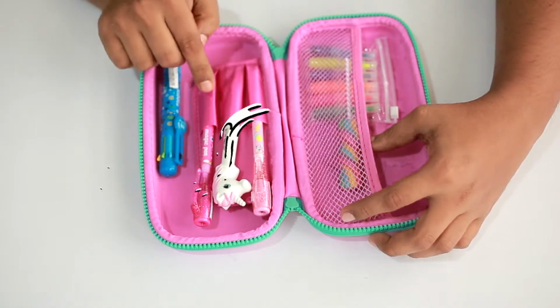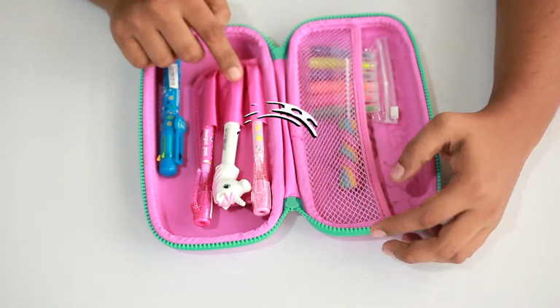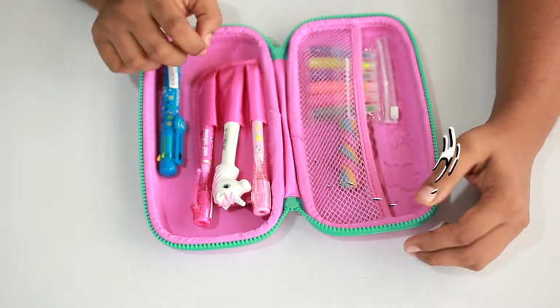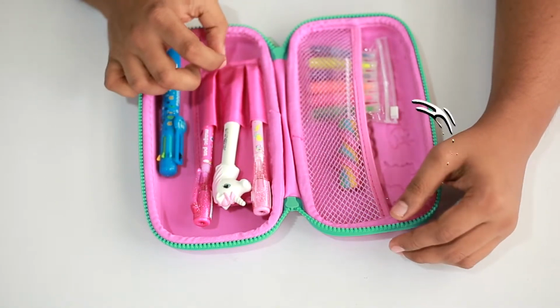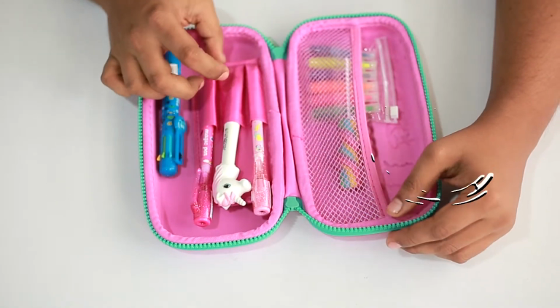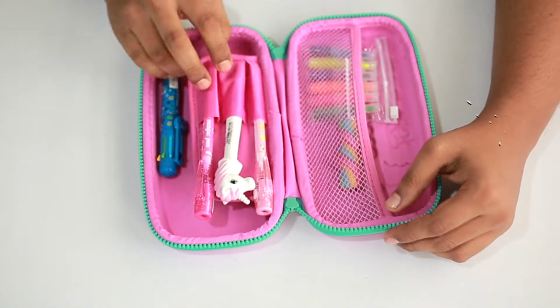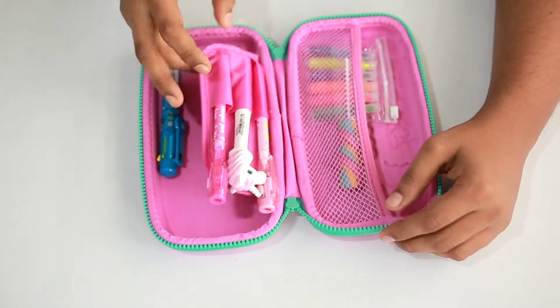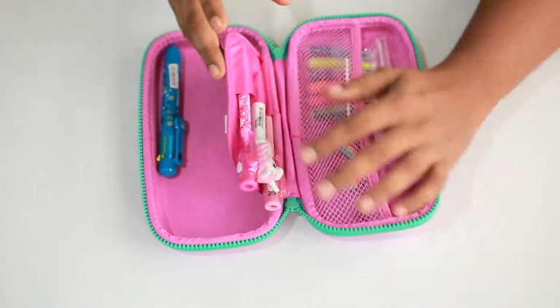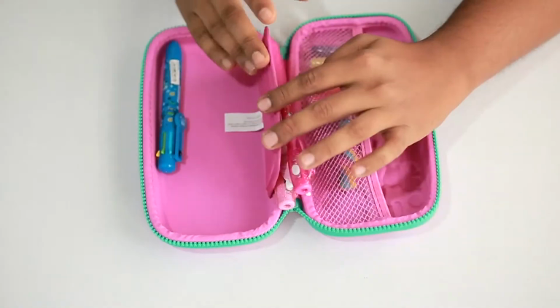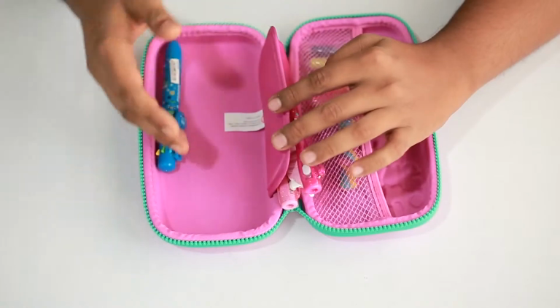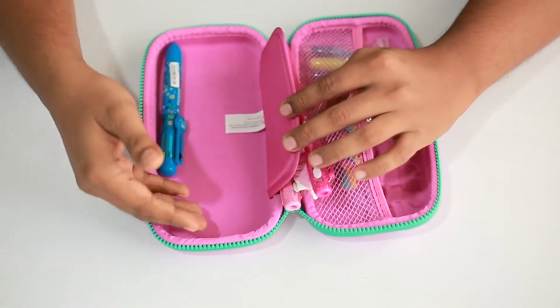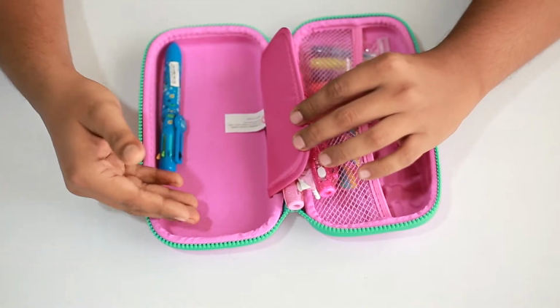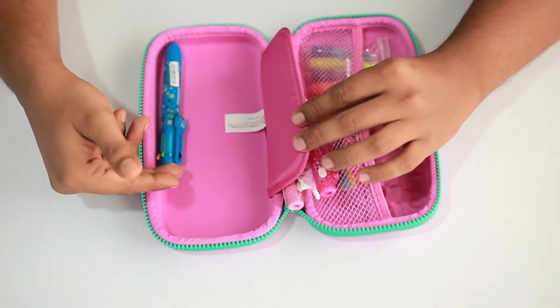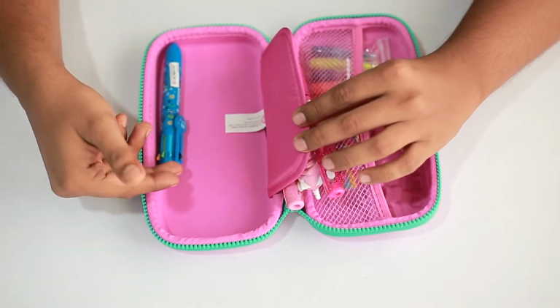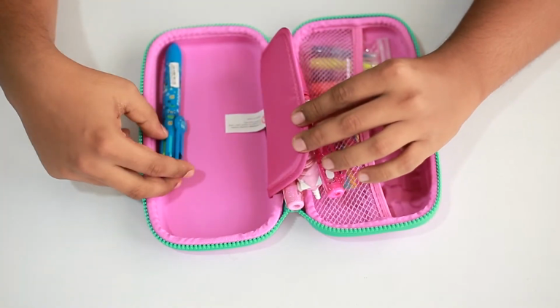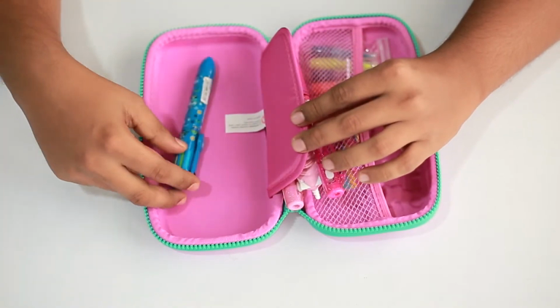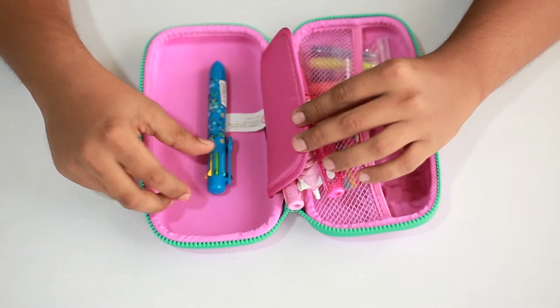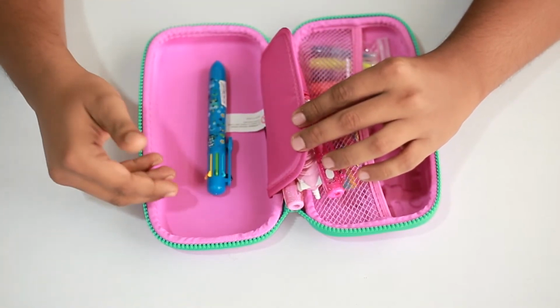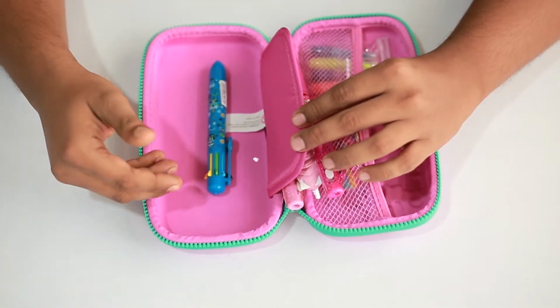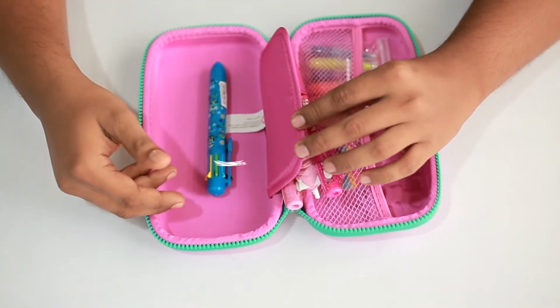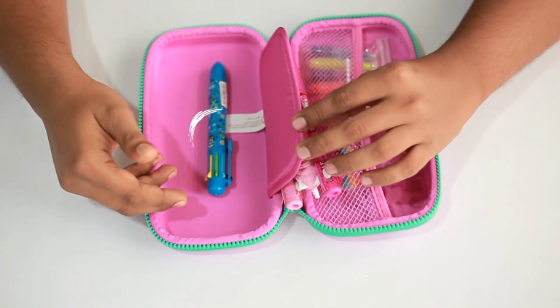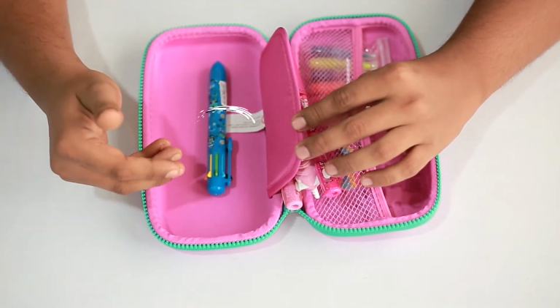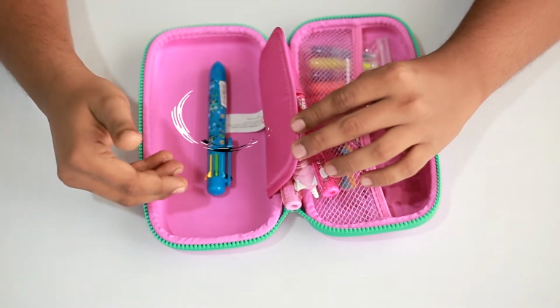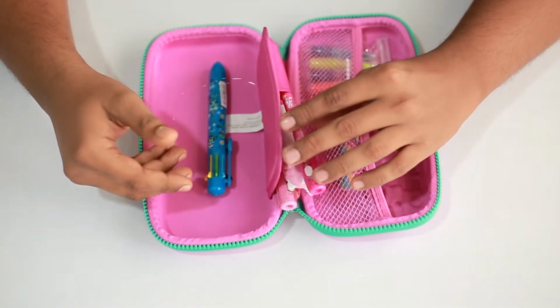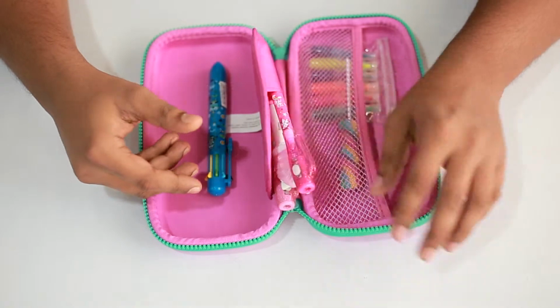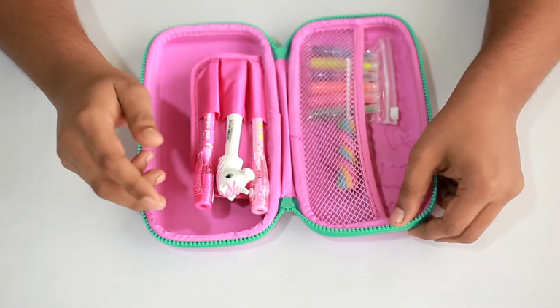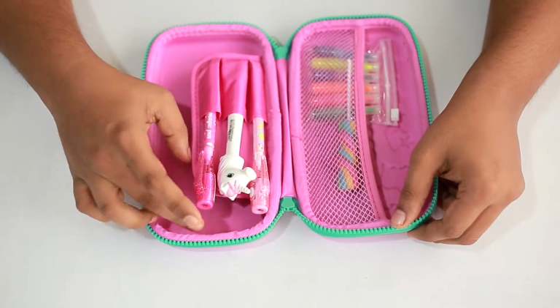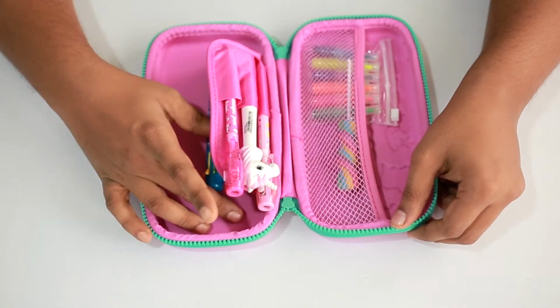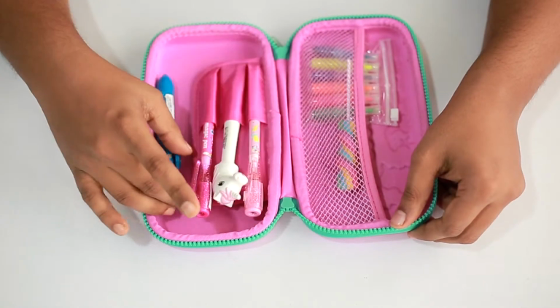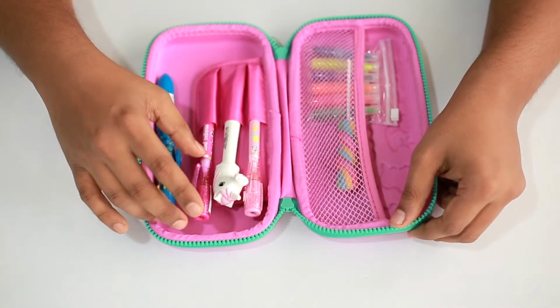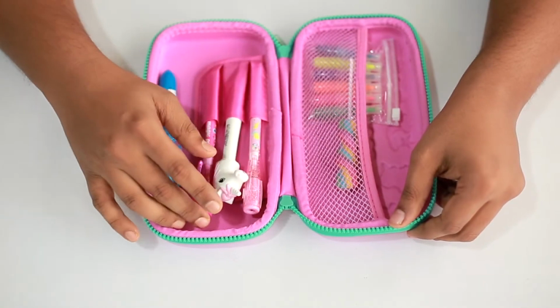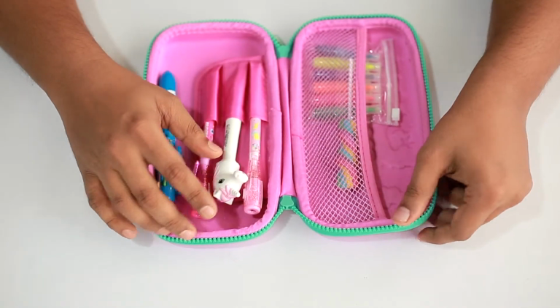When you turn this around, you also have a little space over here to put in all the pens, pencils, and small items as such. This product is available offline and online.